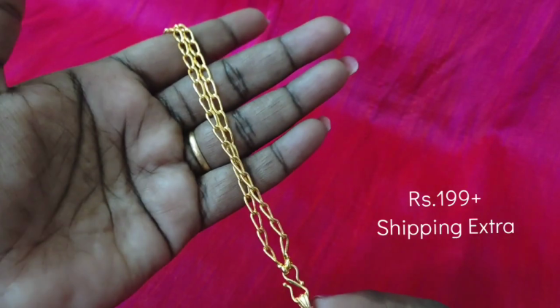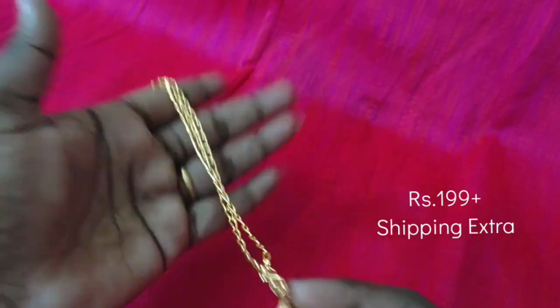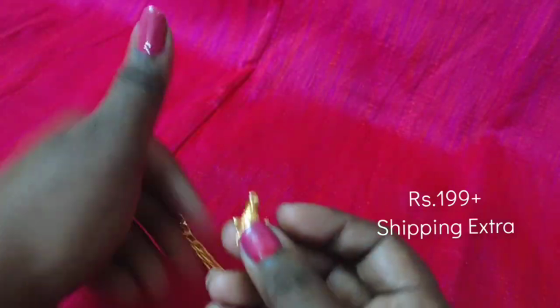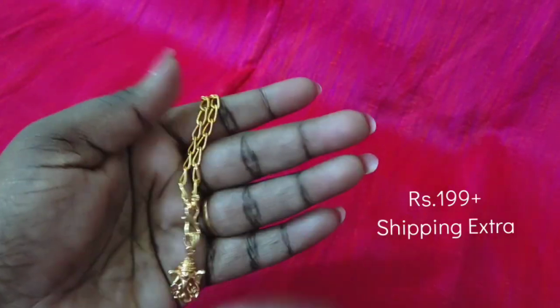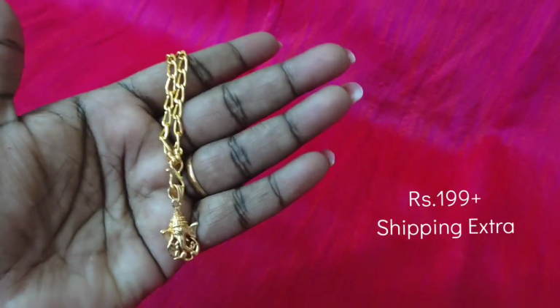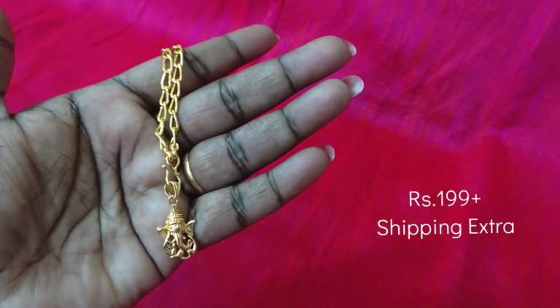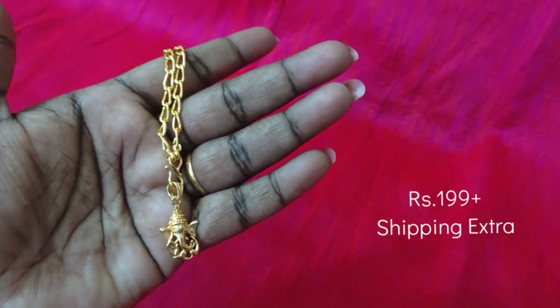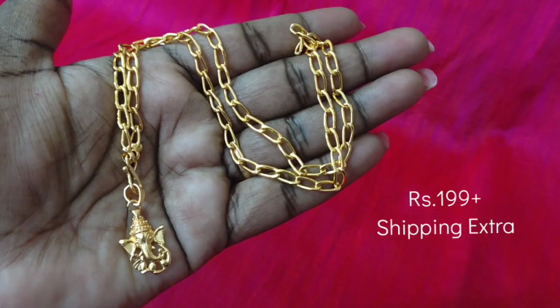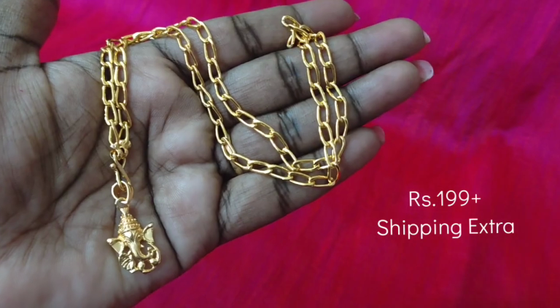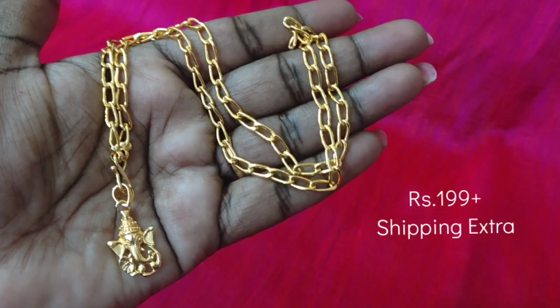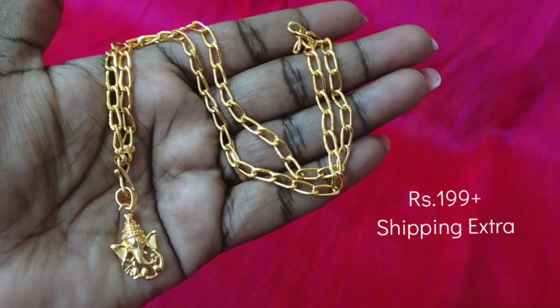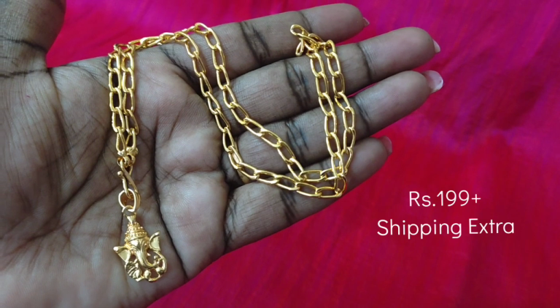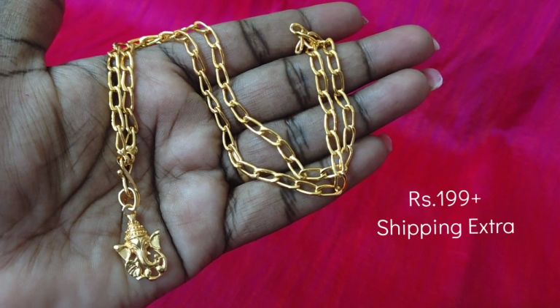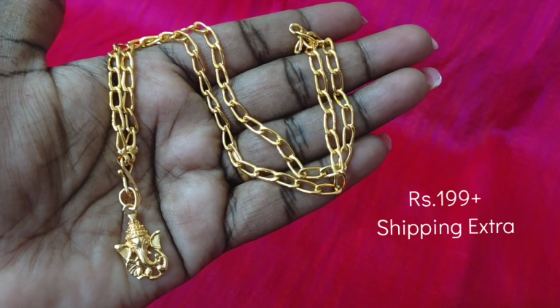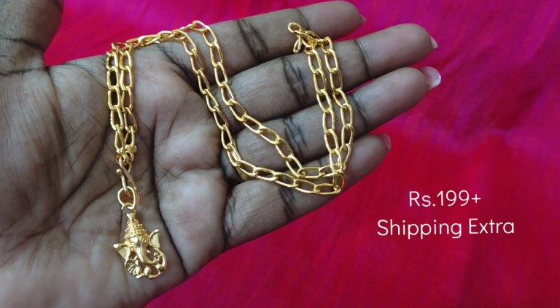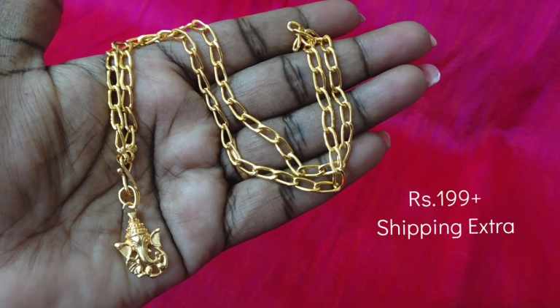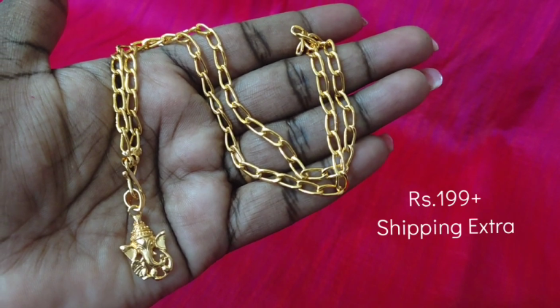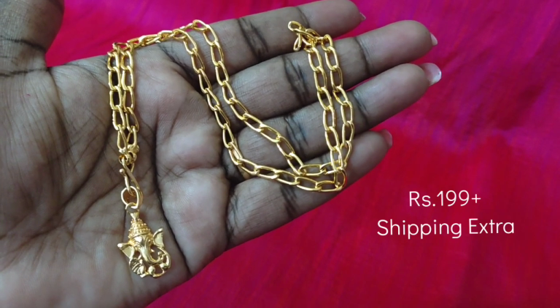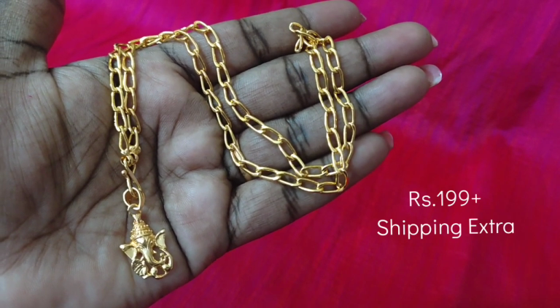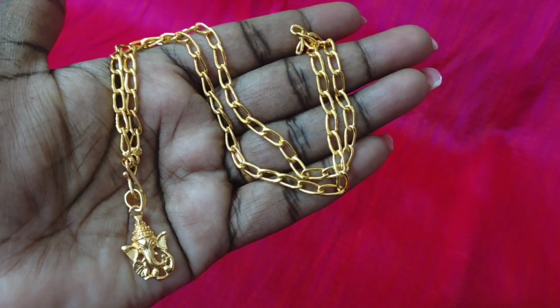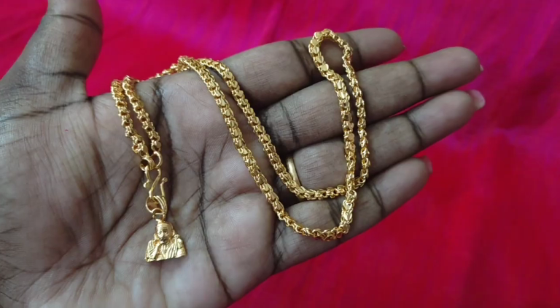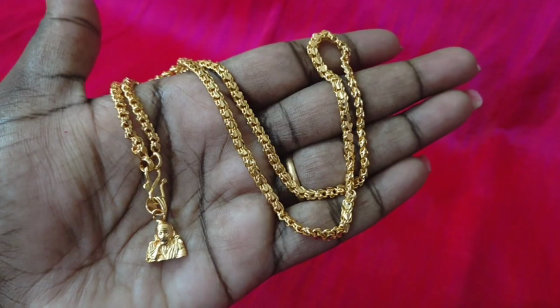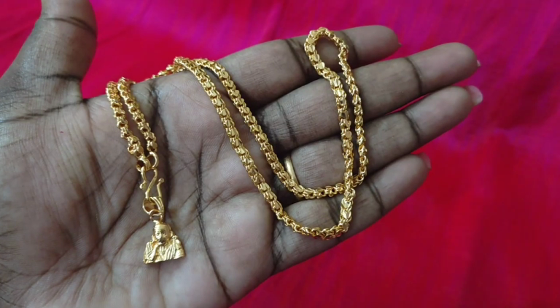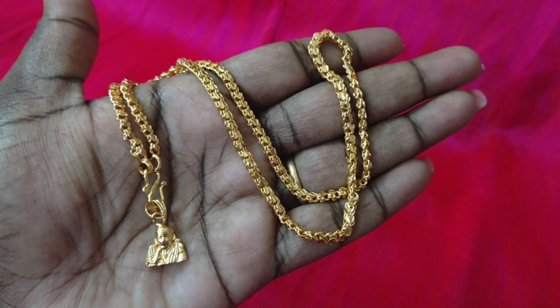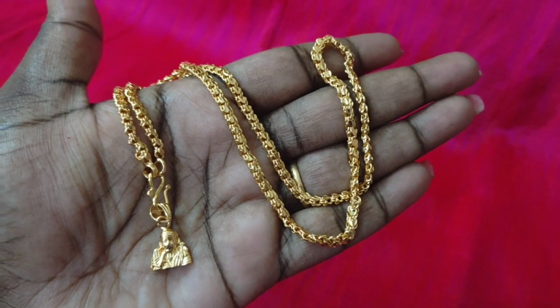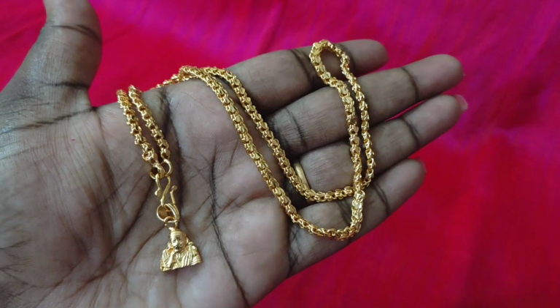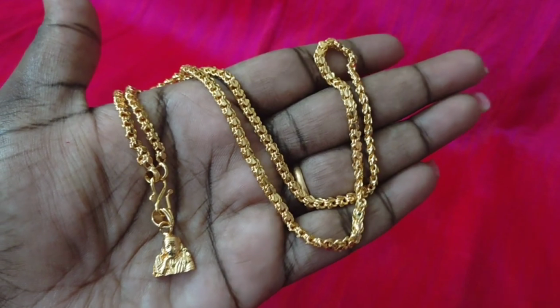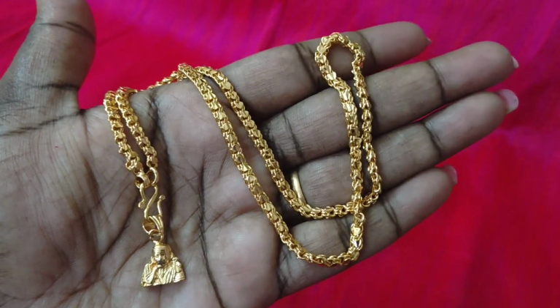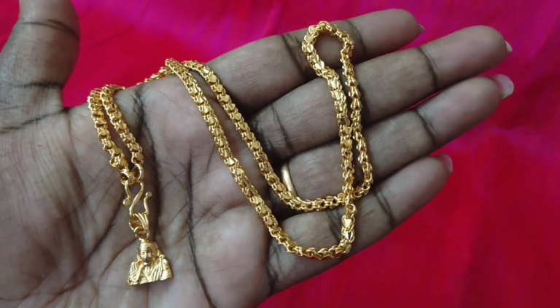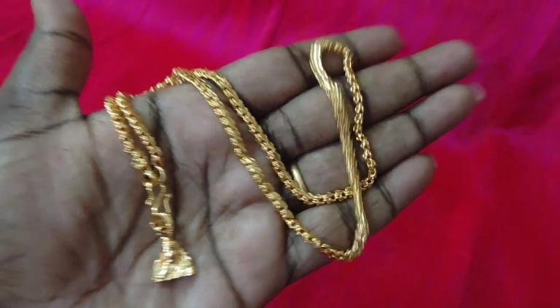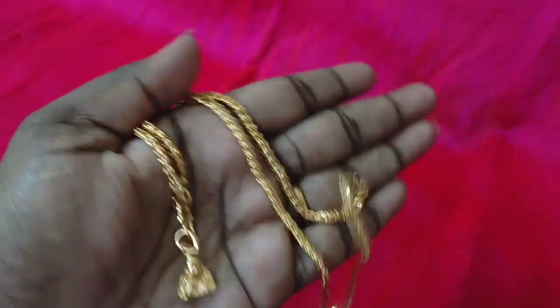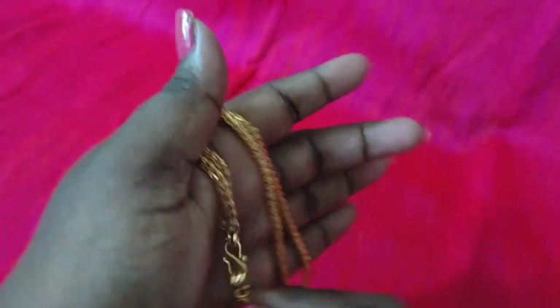We have an 18-inch length. You can do daily wear or function type with this piece. If you look at the price on the screen, you can contact us at the WhatsApp number for the price.